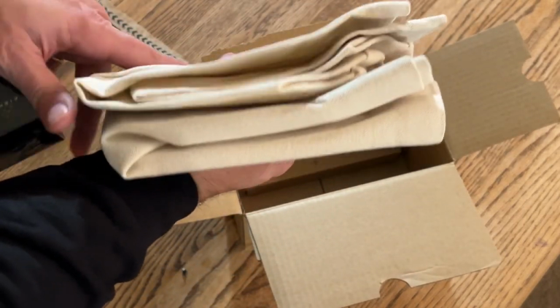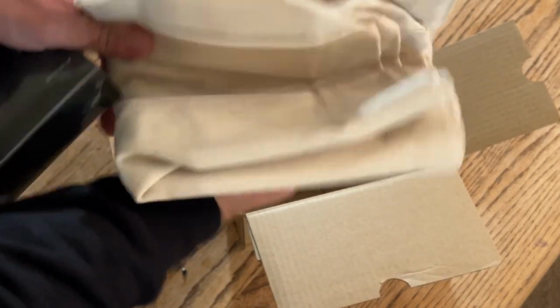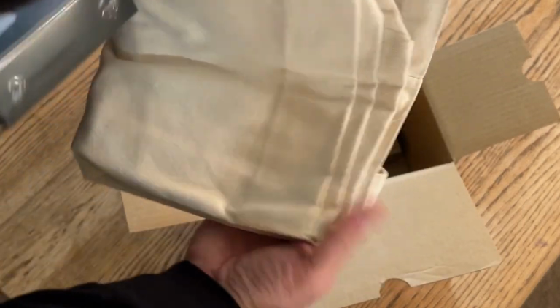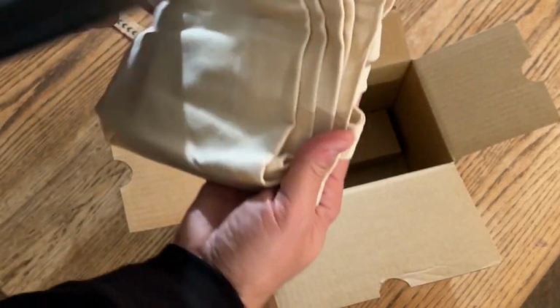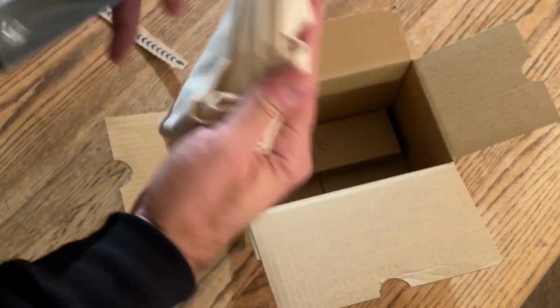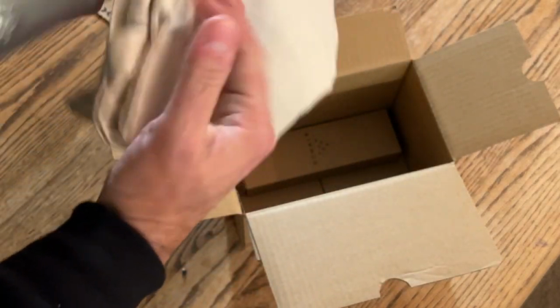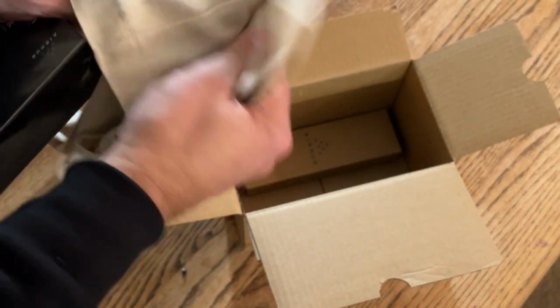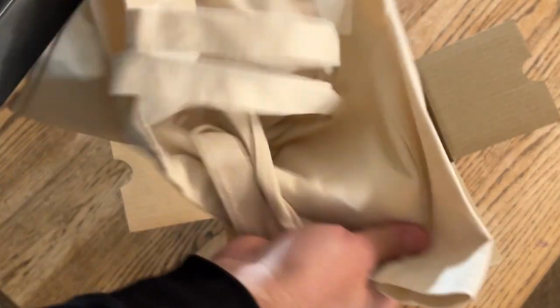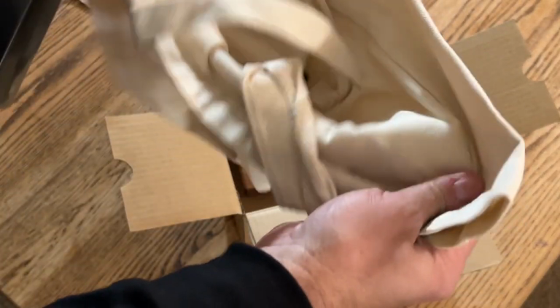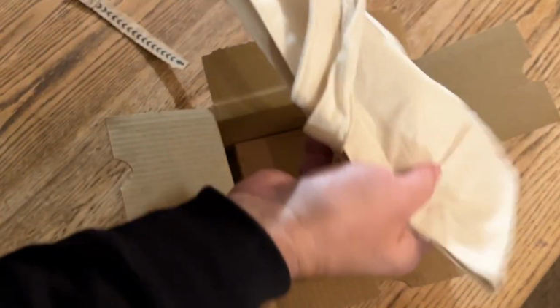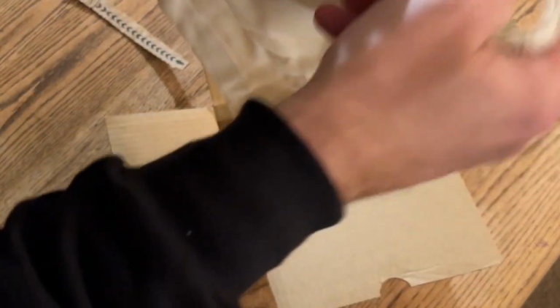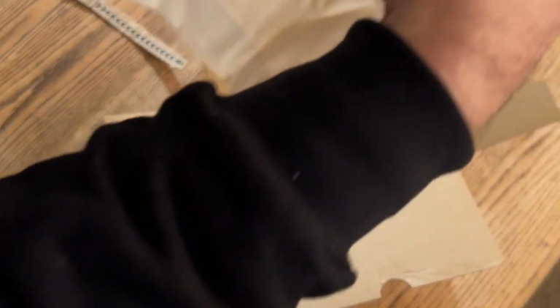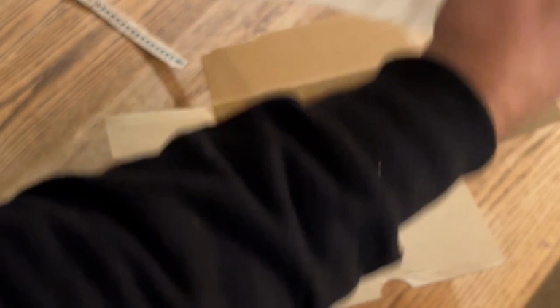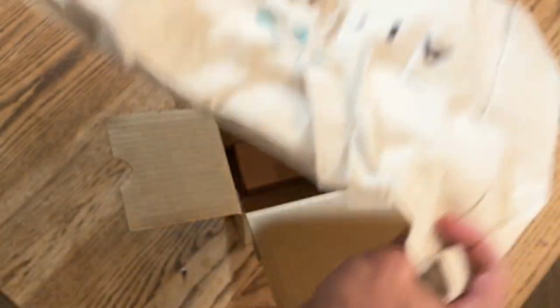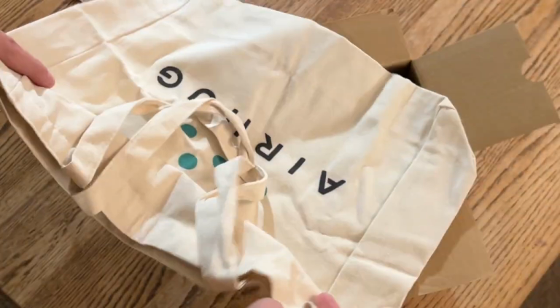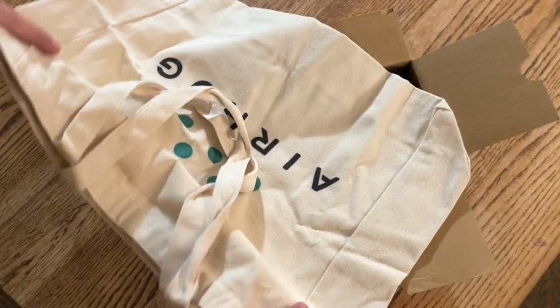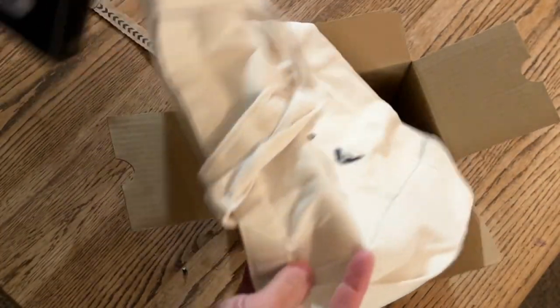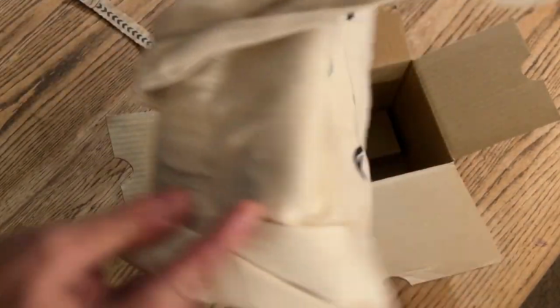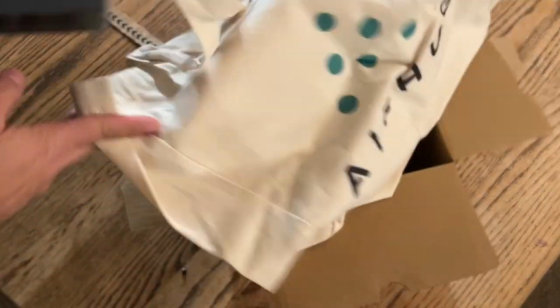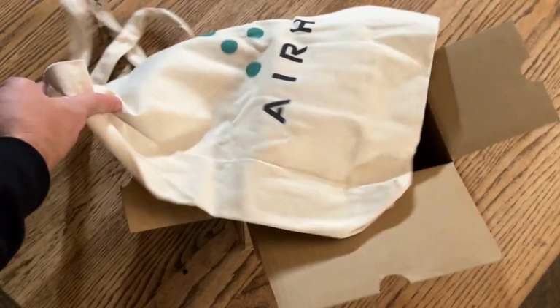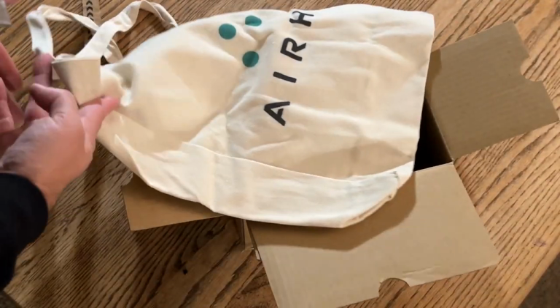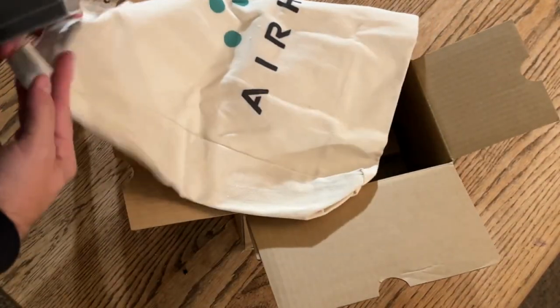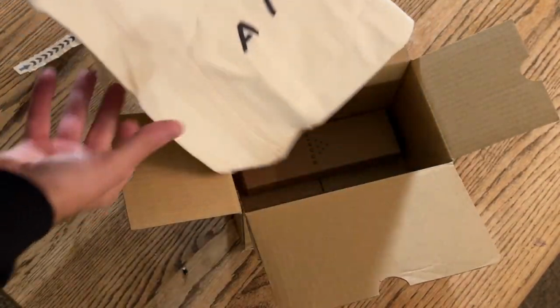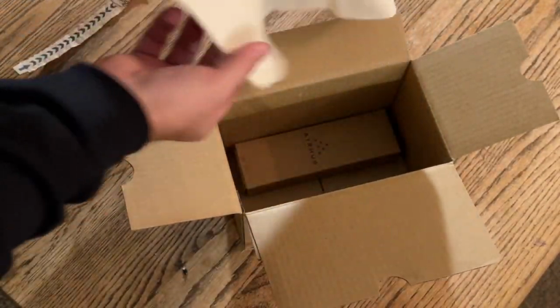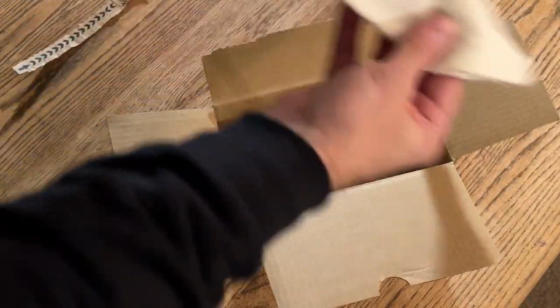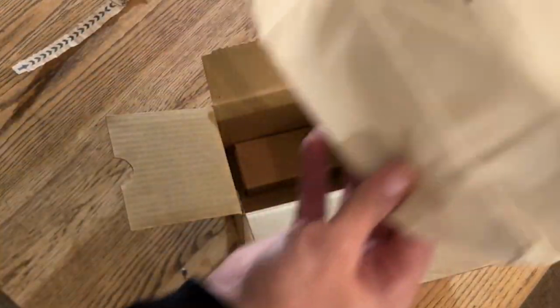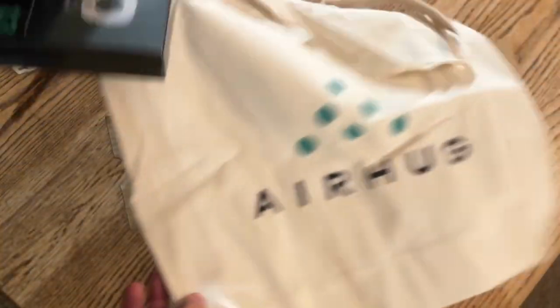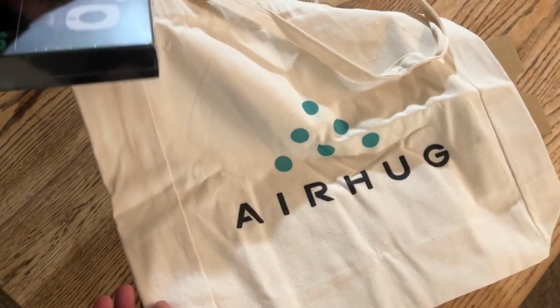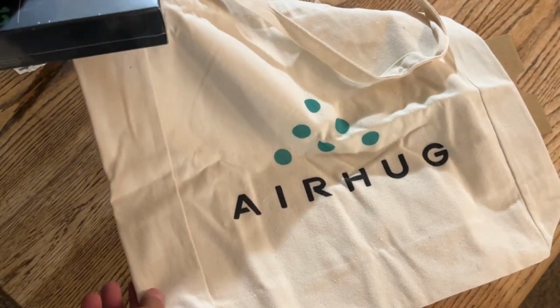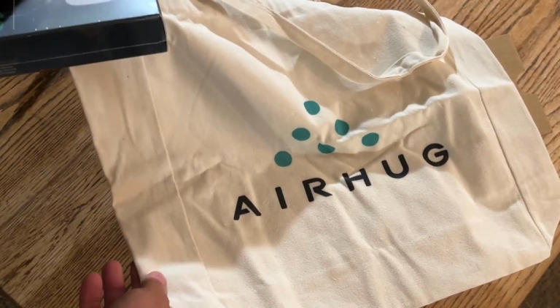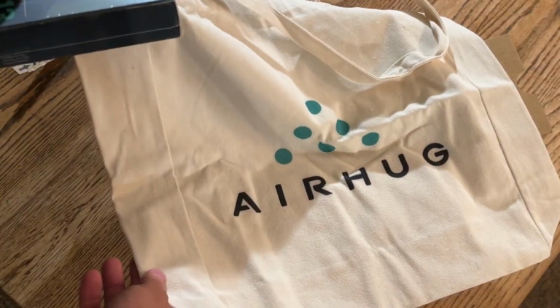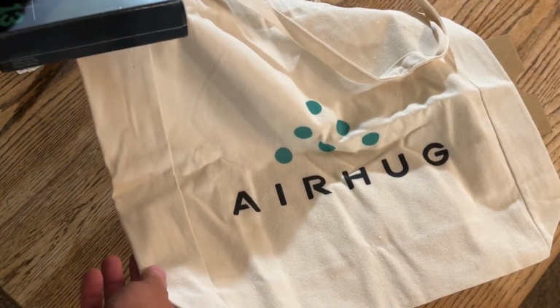And they sent me a tote bag. Cool! Nice! Thanks, Airhug.